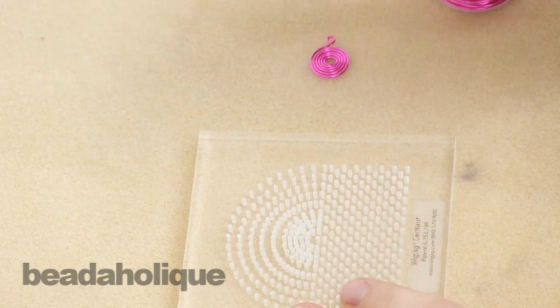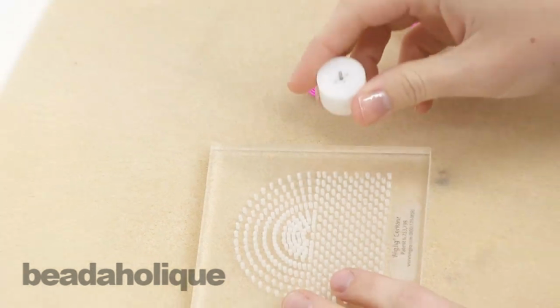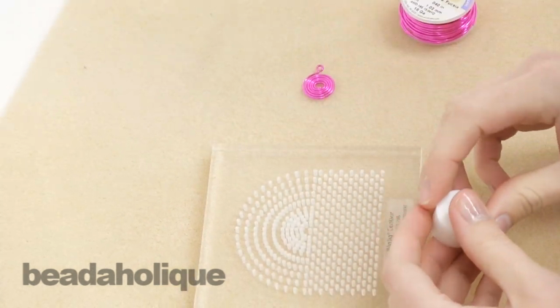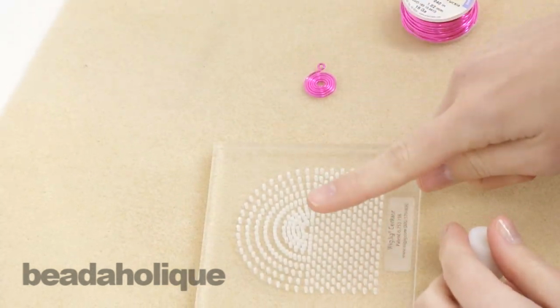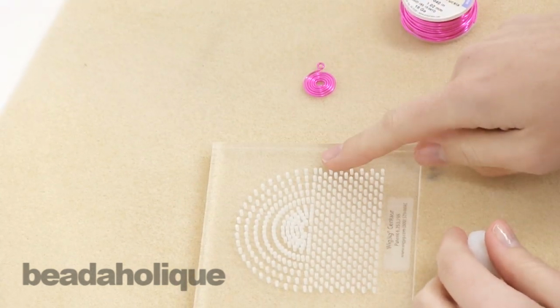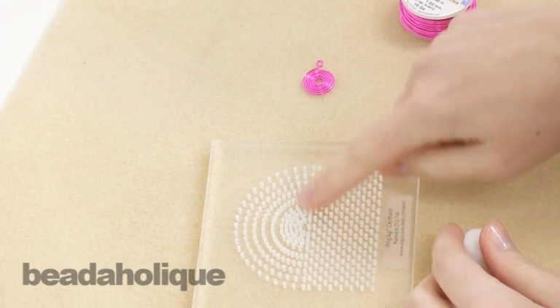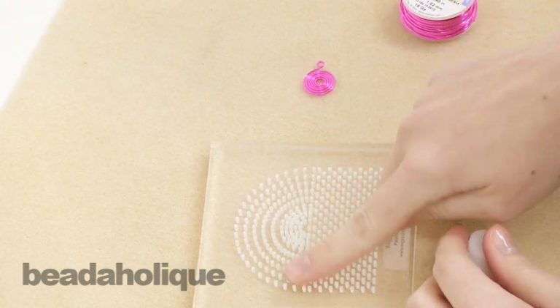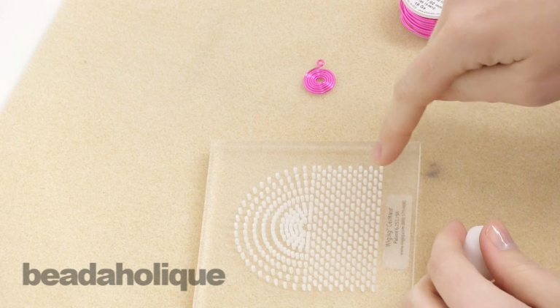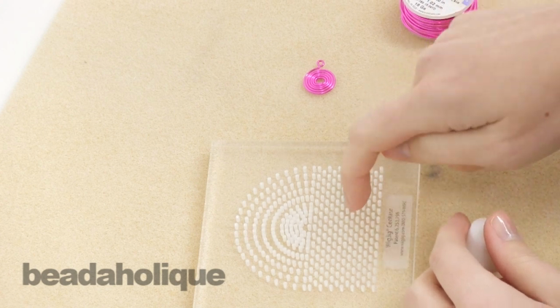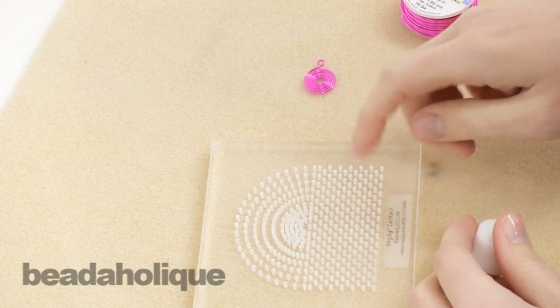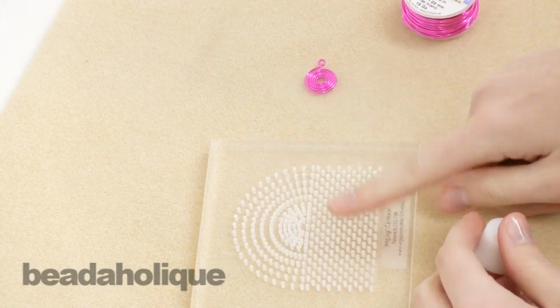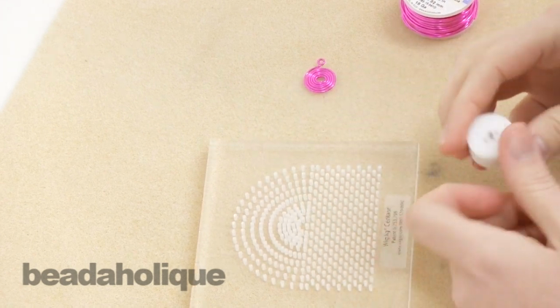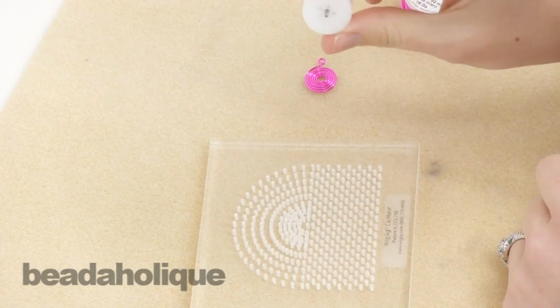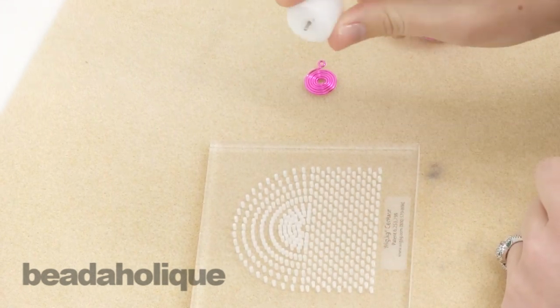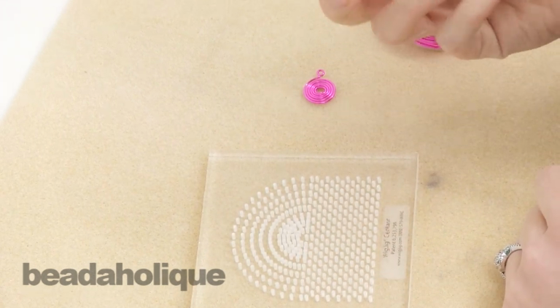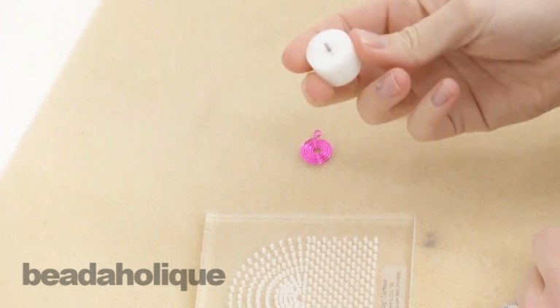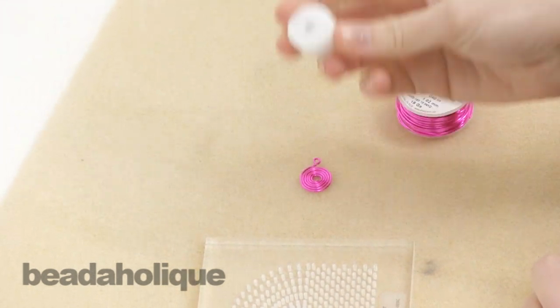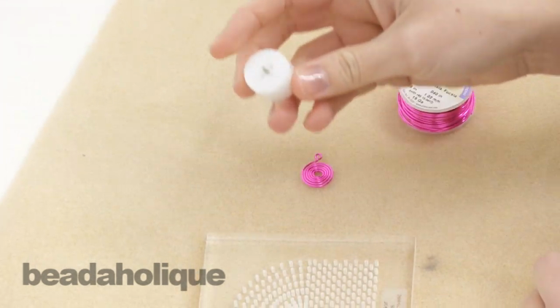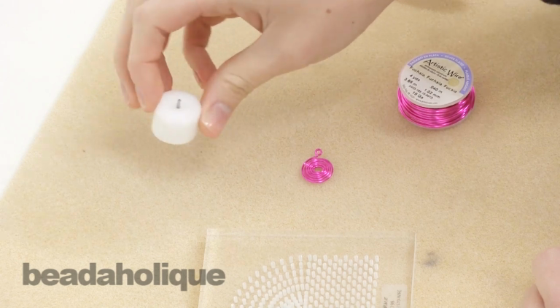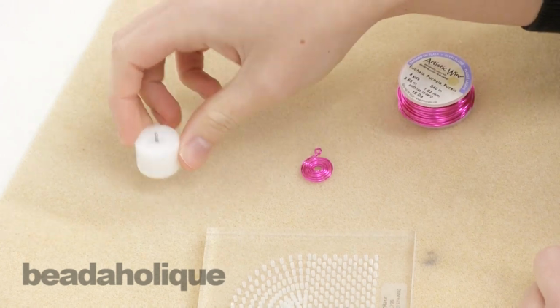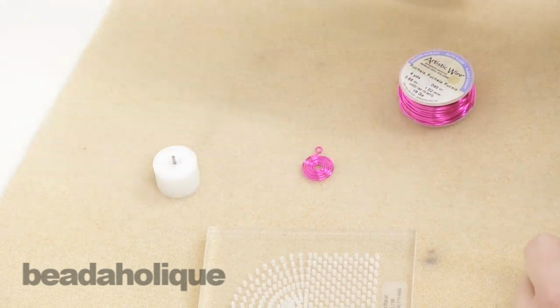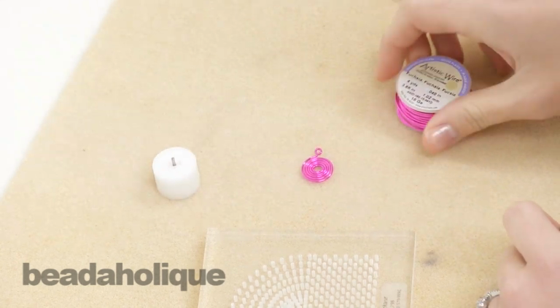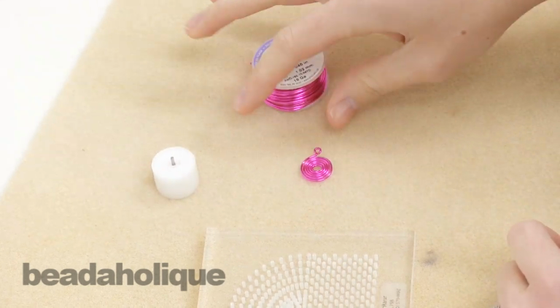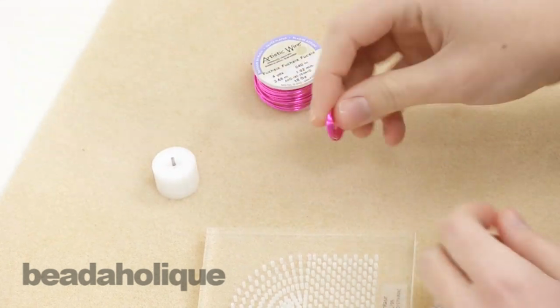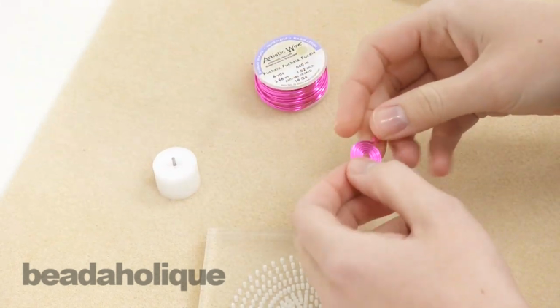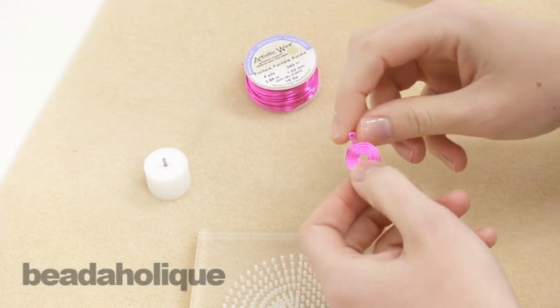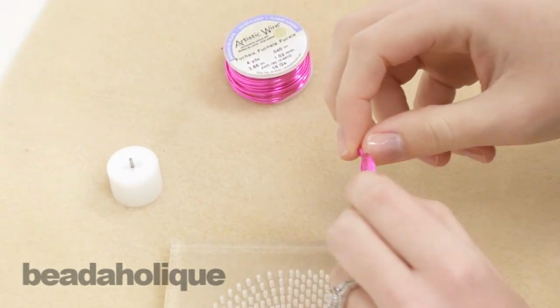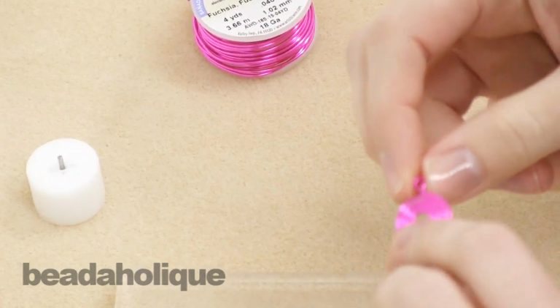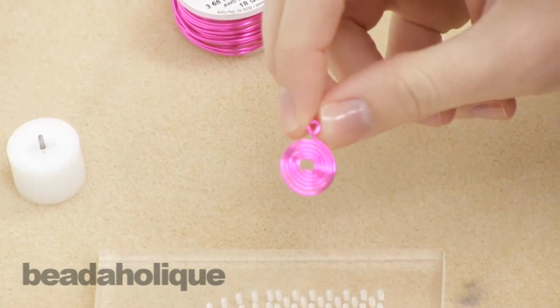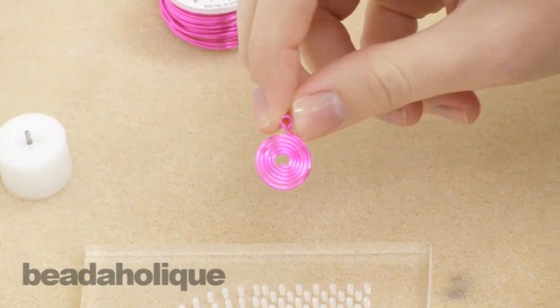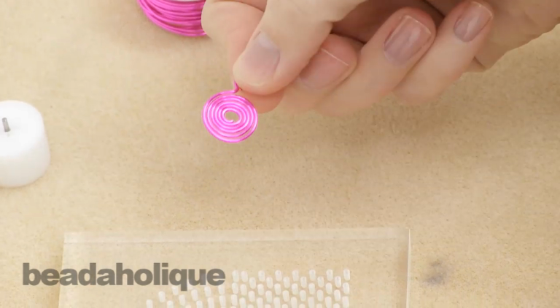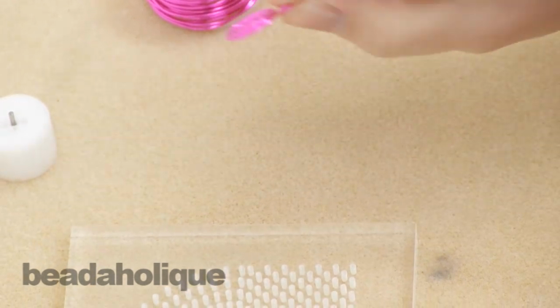There are two different sizes for the two different size holes that come on the wig jig. I have the centaur and I have the spiral maker that is compatible with that, and this is a spiral that I made with the spiral maker.